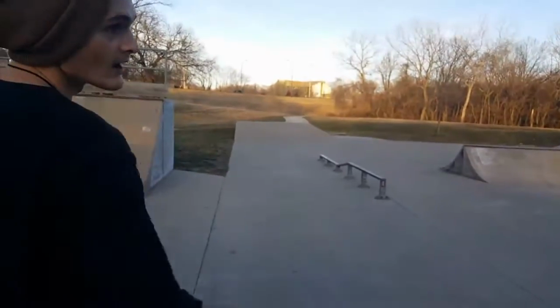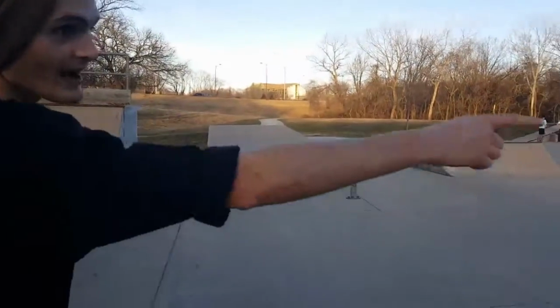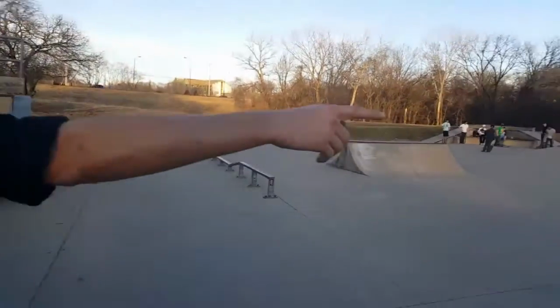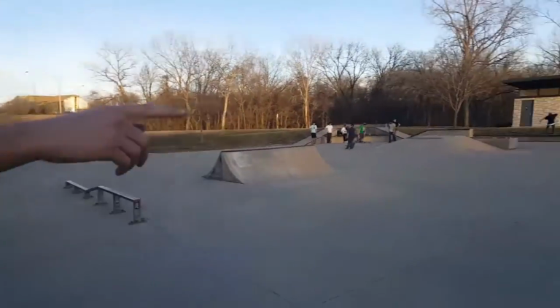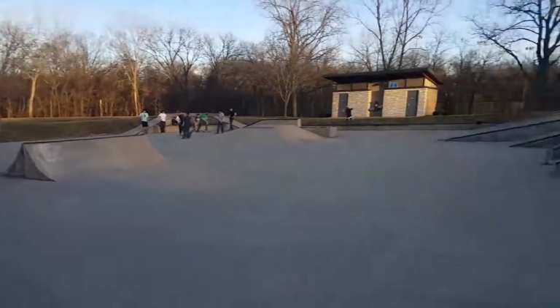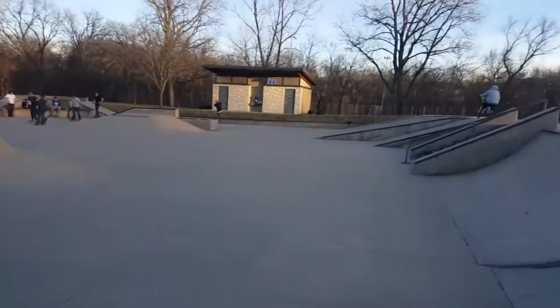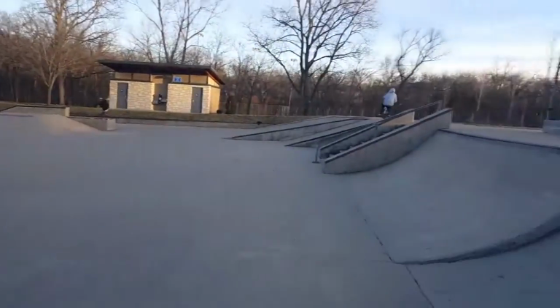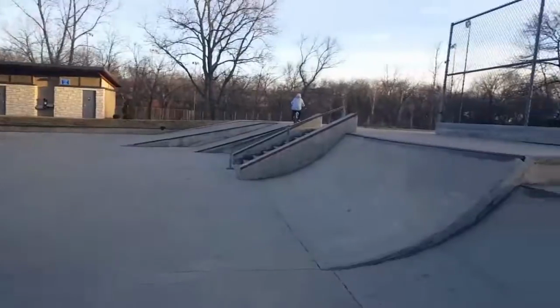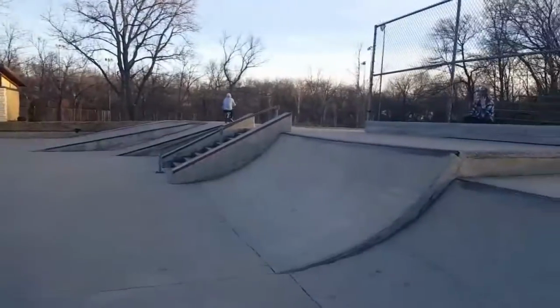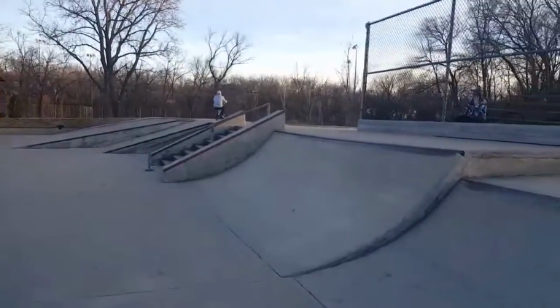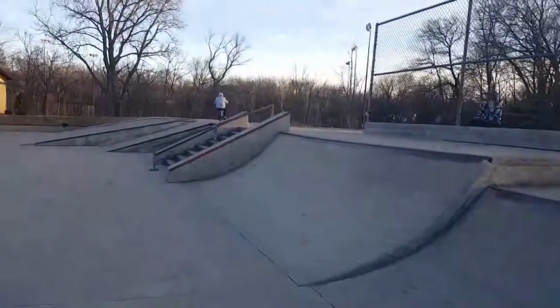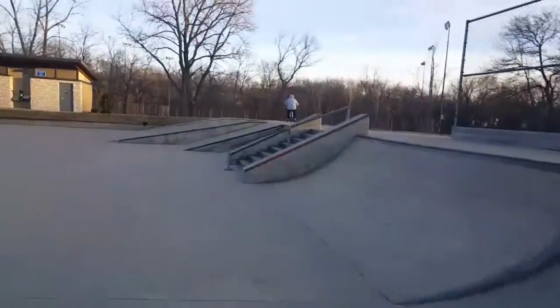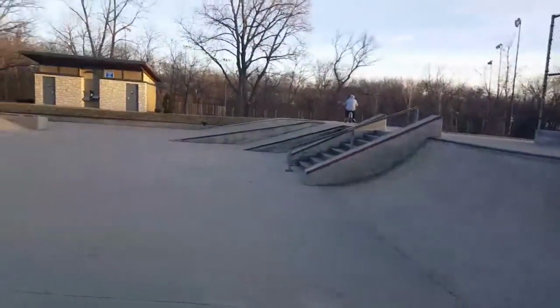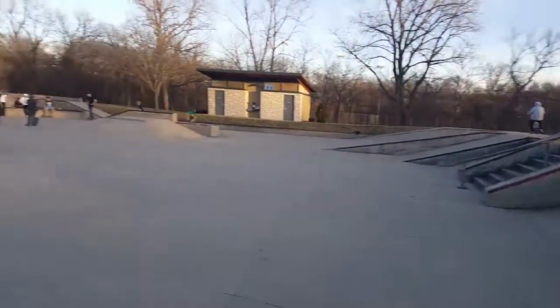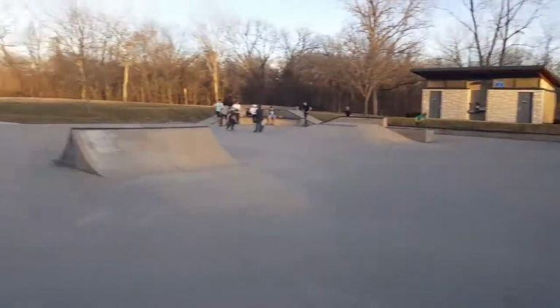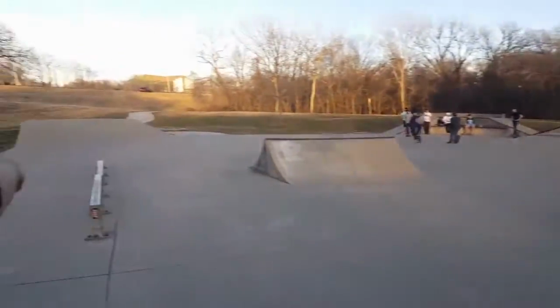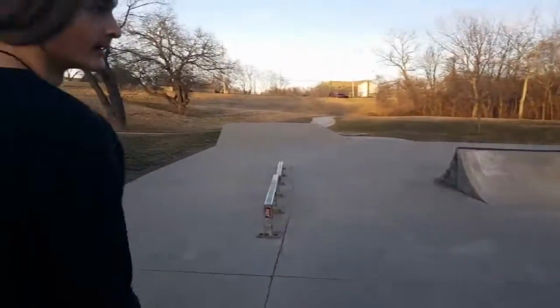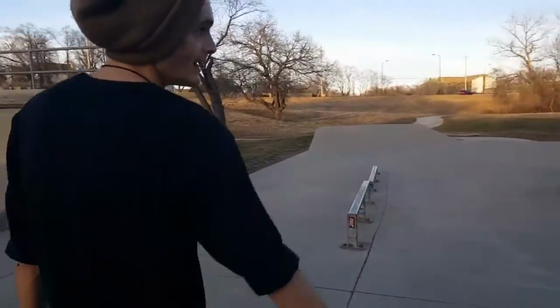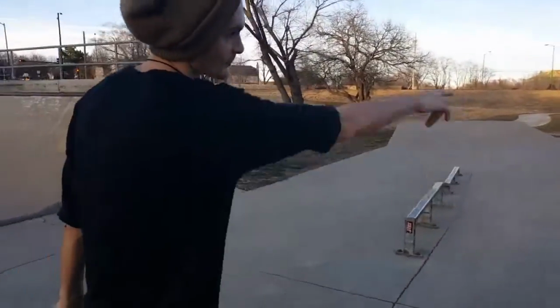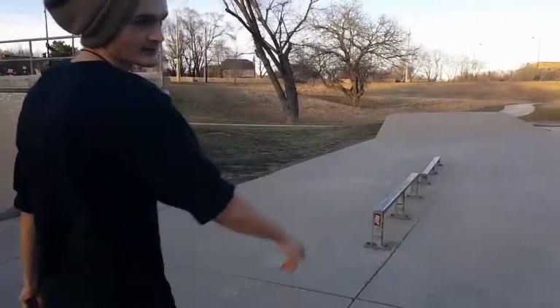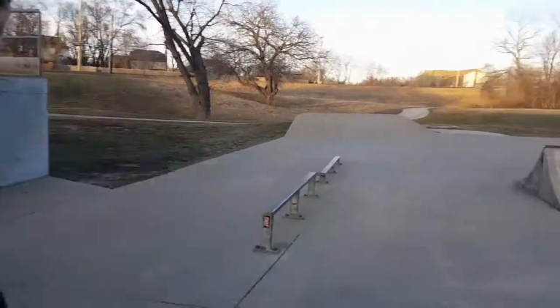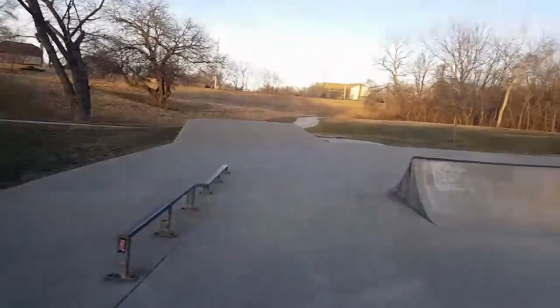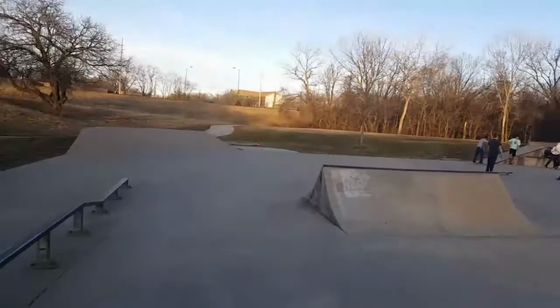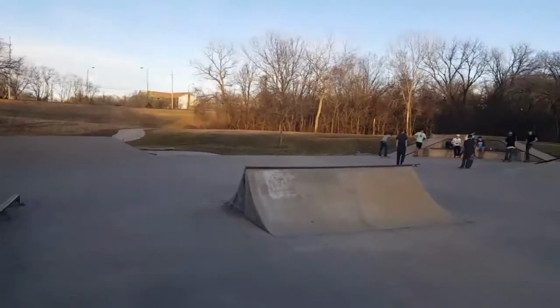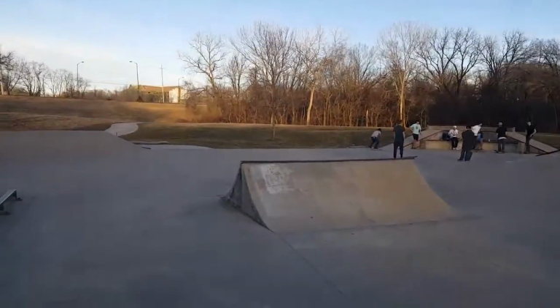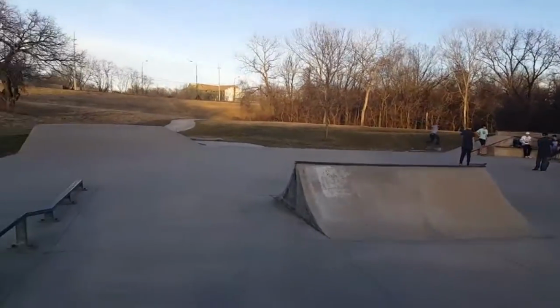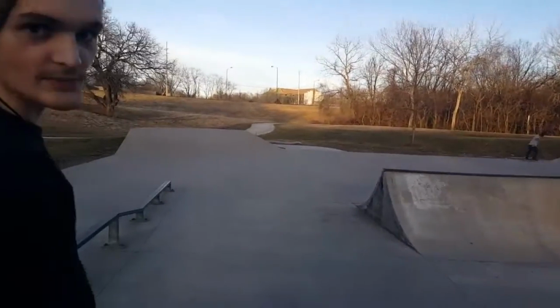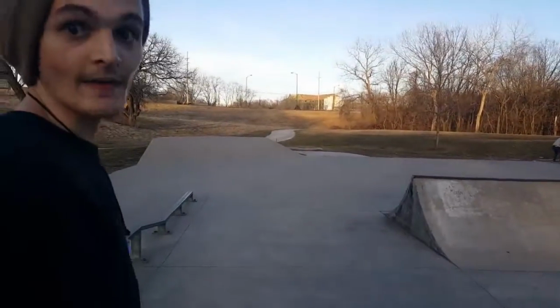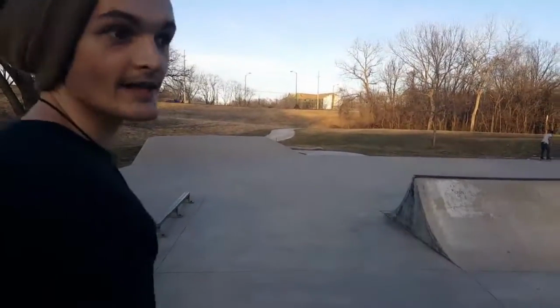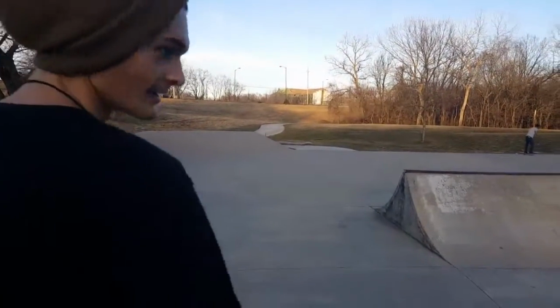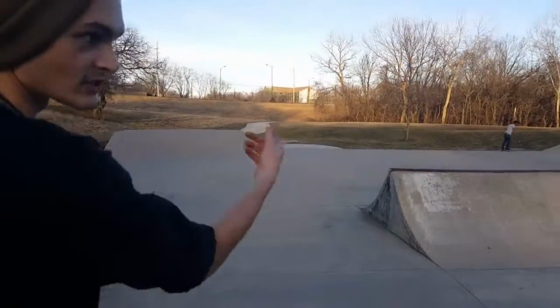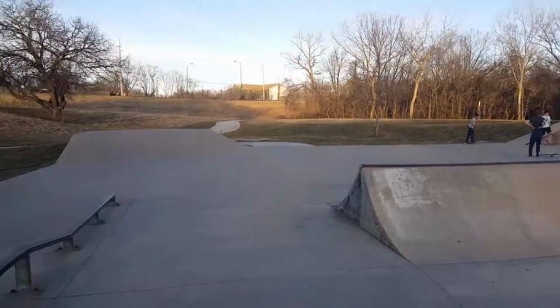We have a pretty big staircase, not a lot of run-up, but the rail is really nice. We also have a flat bar here. The spine is my favorite thing — you can't really mess up the spine that bad, so this is fun to skate.